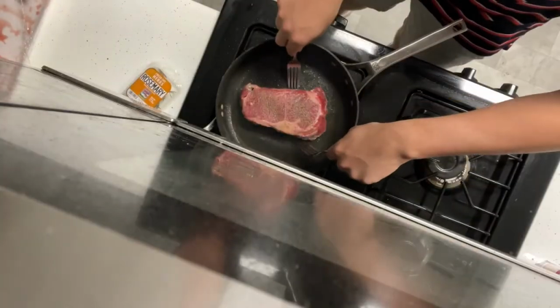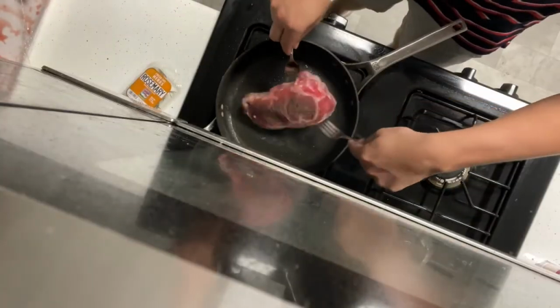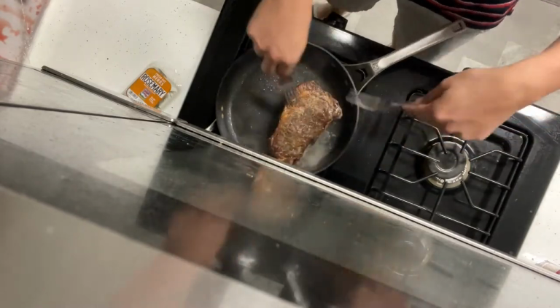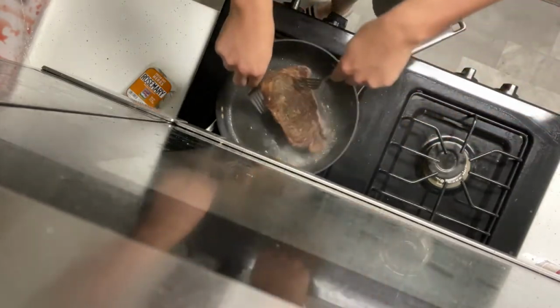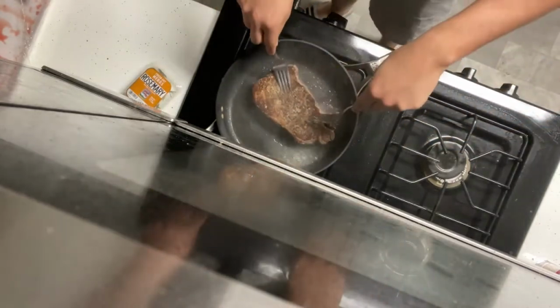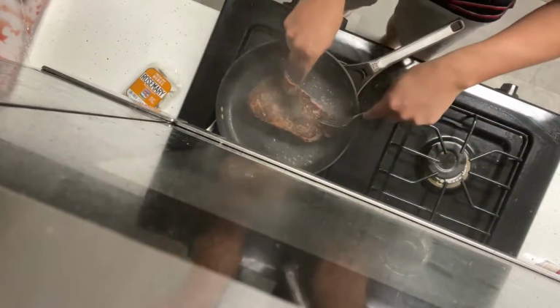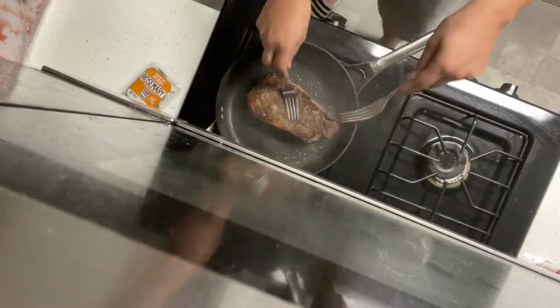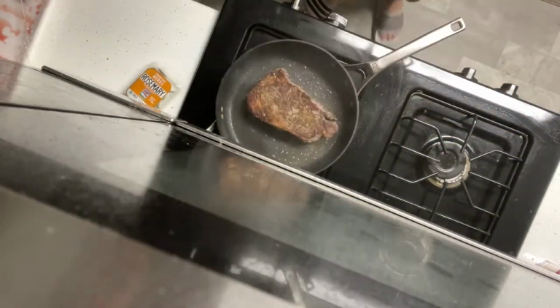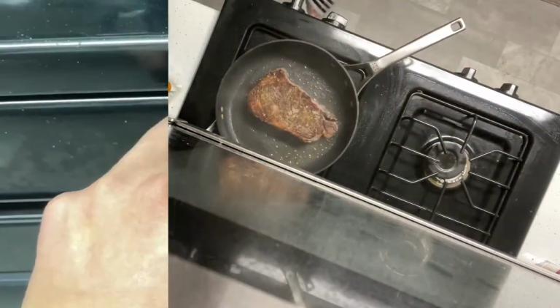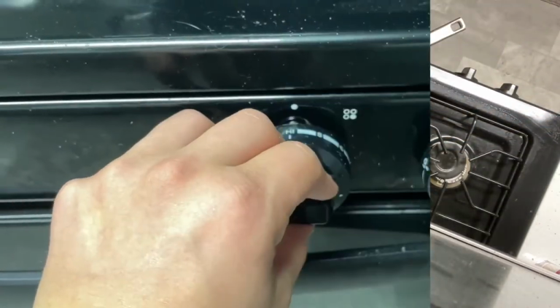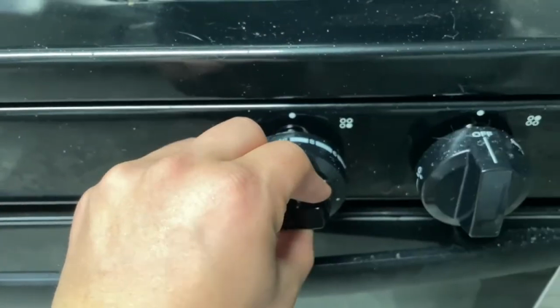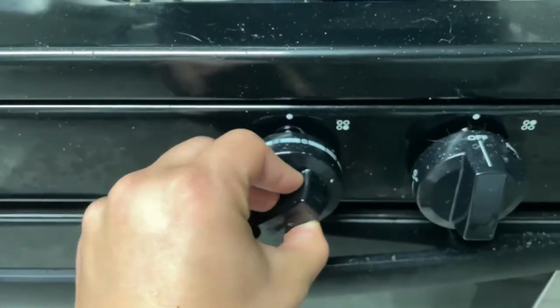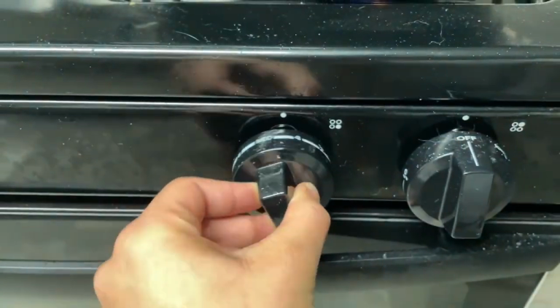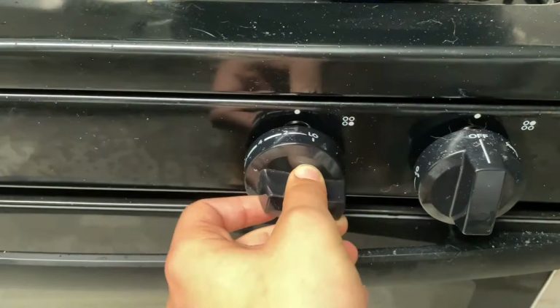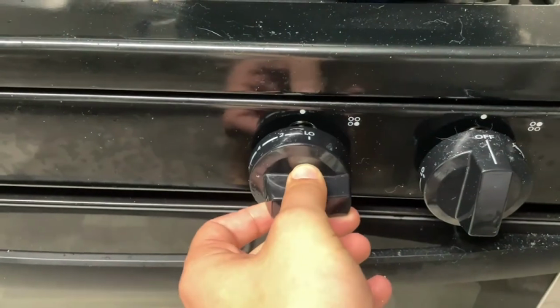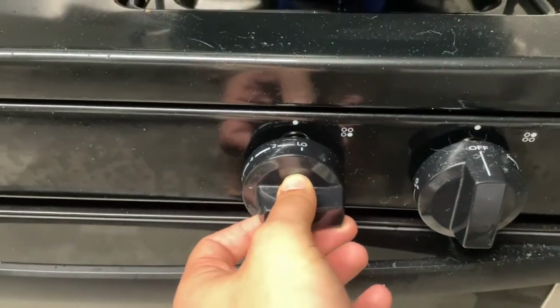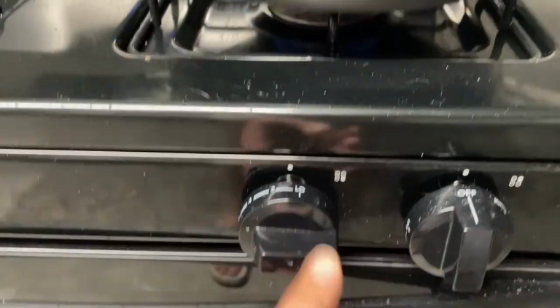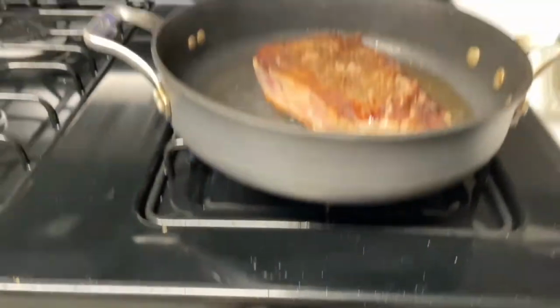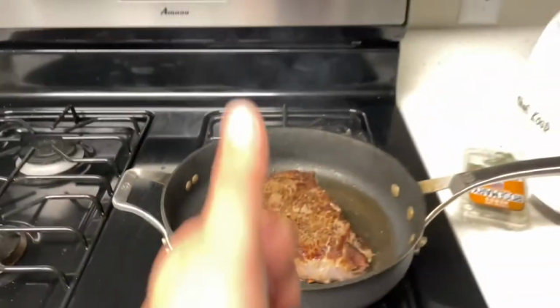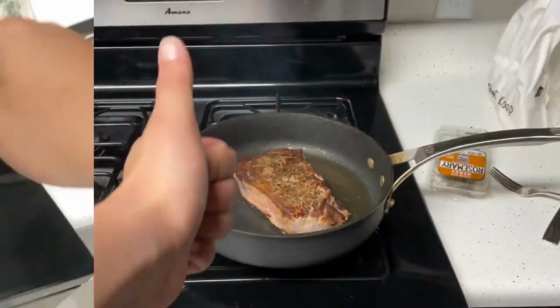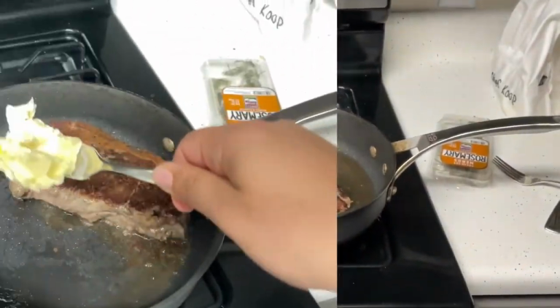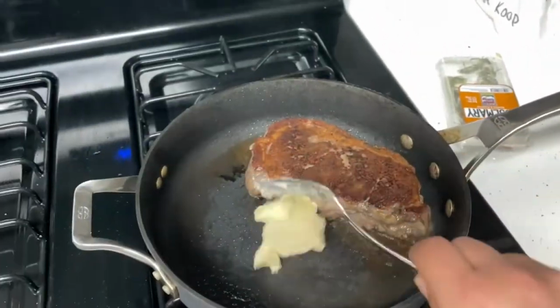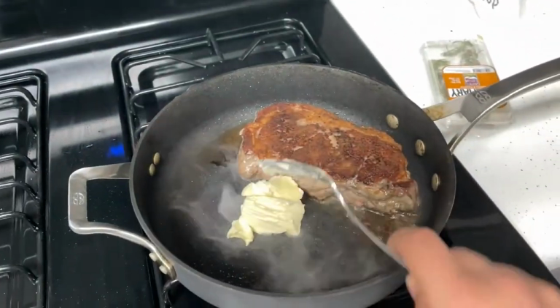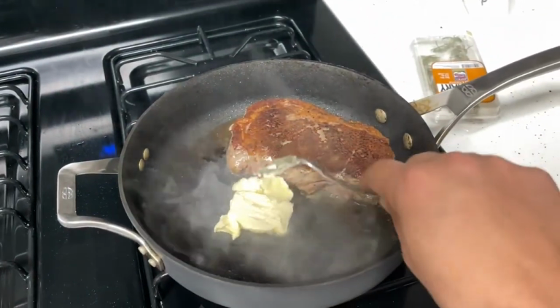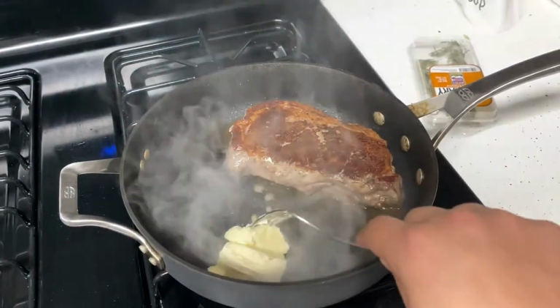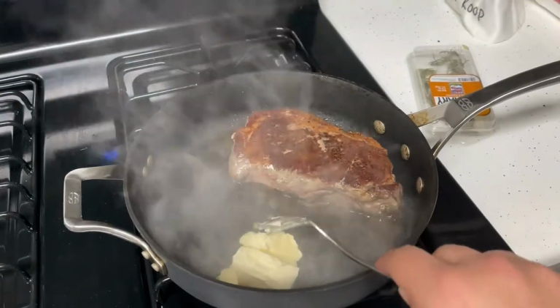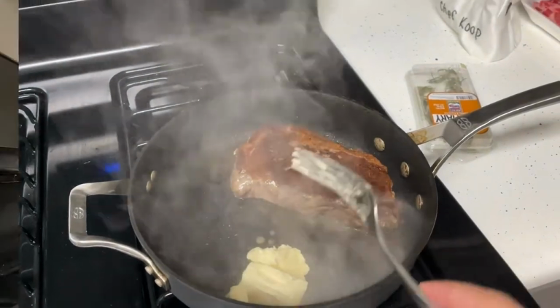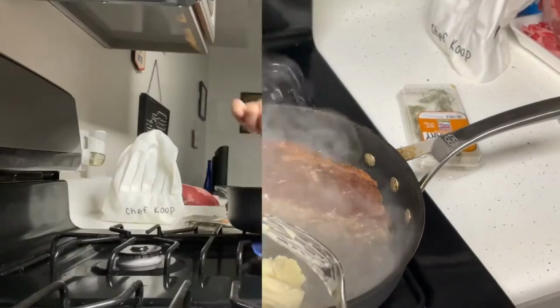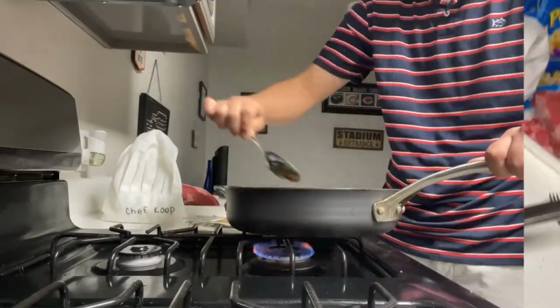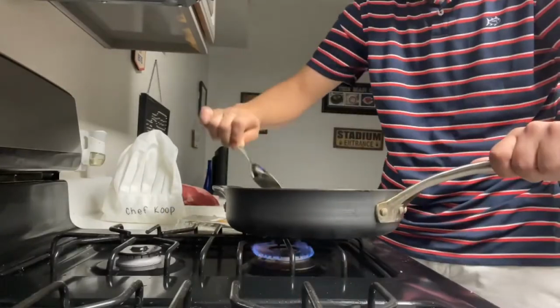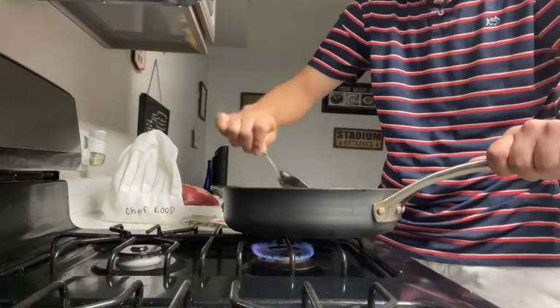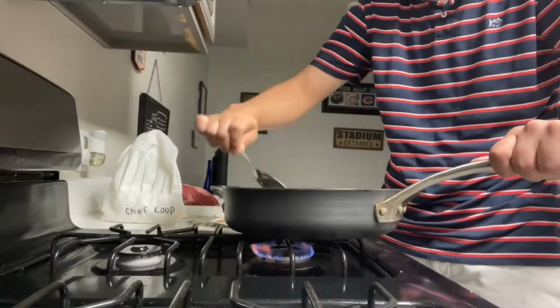Did you hear that sizzle? Nothing better than that sound. What you're gonna want to do is cook that steak on both sides for around three to four minutes, making sure you get that excellent crust on the steak. The crust is one of the most important things on a steak.